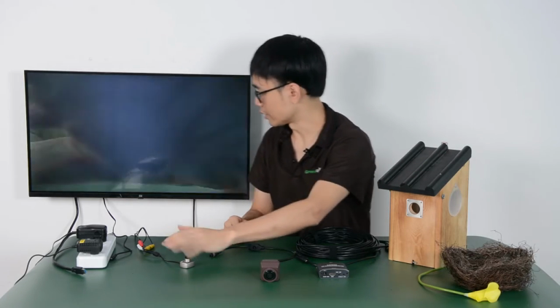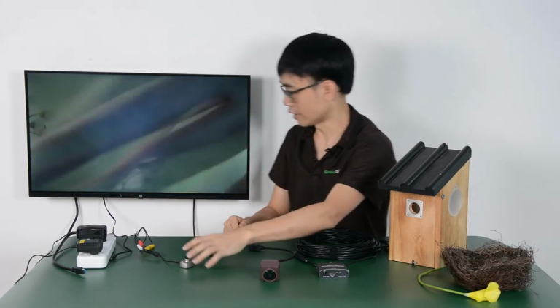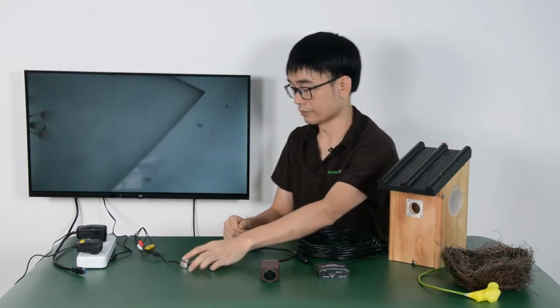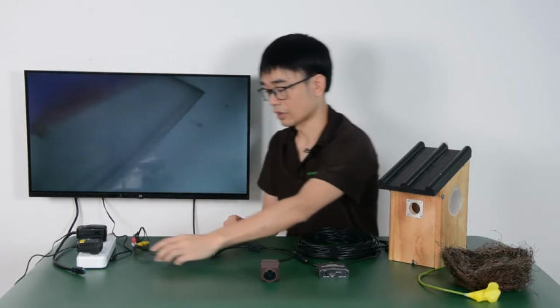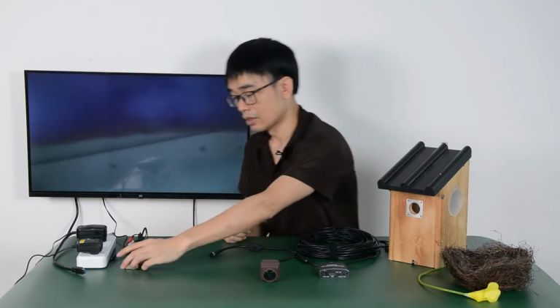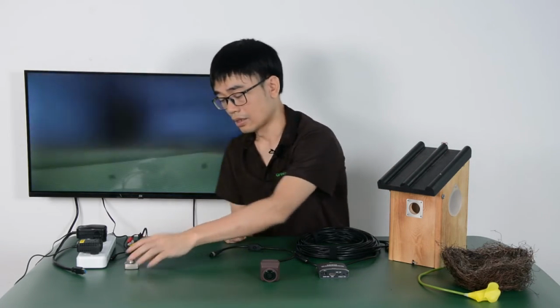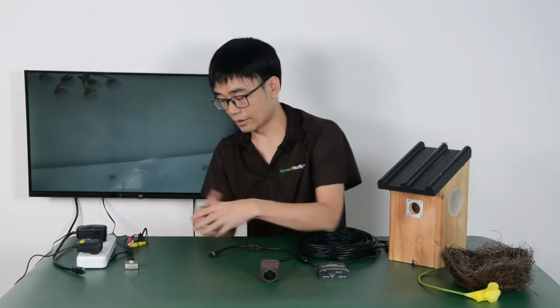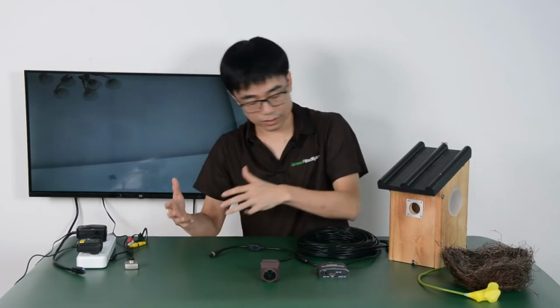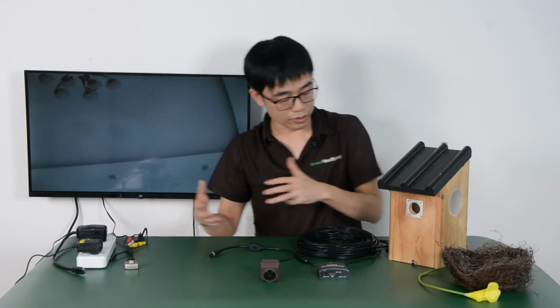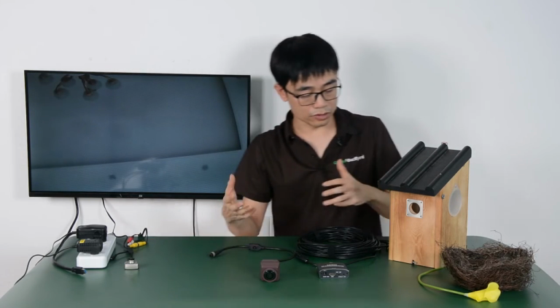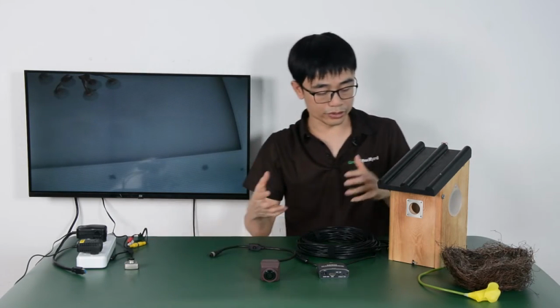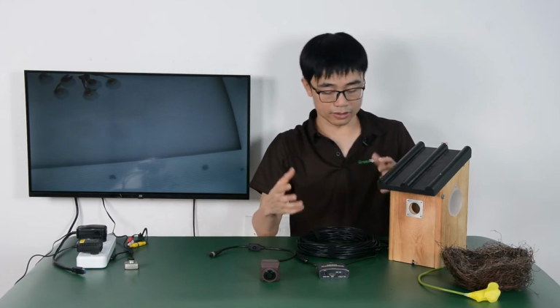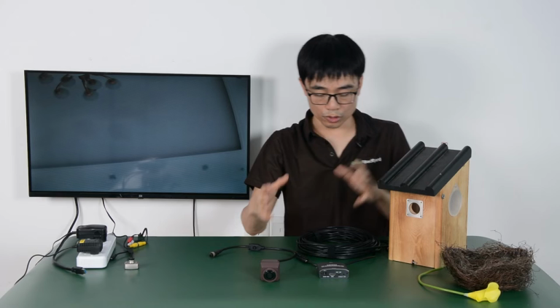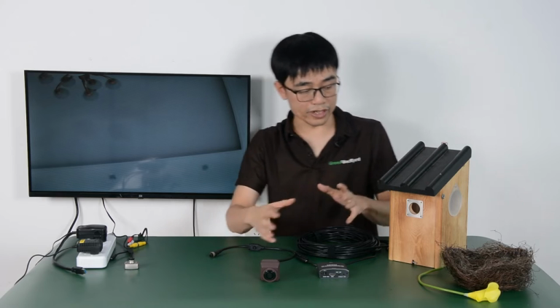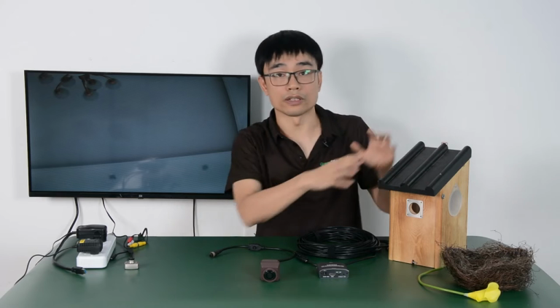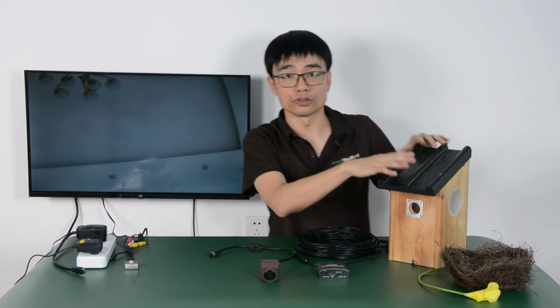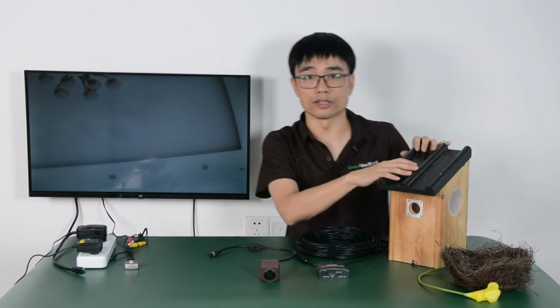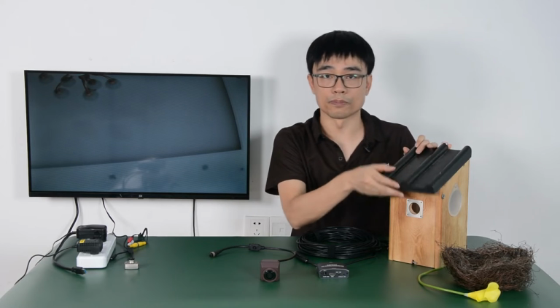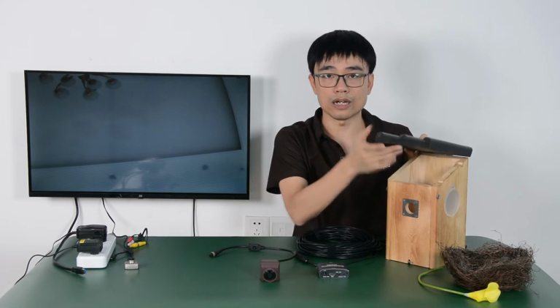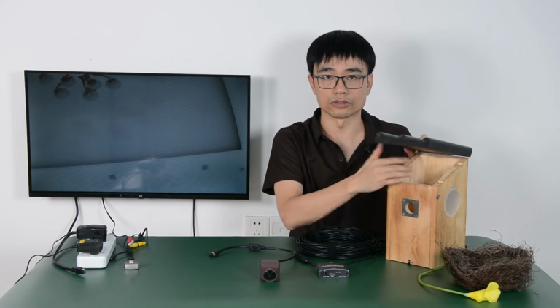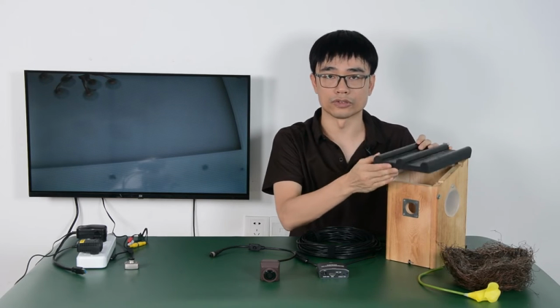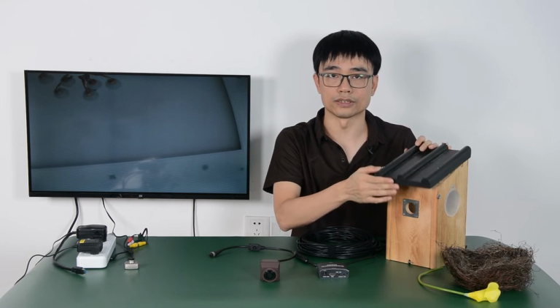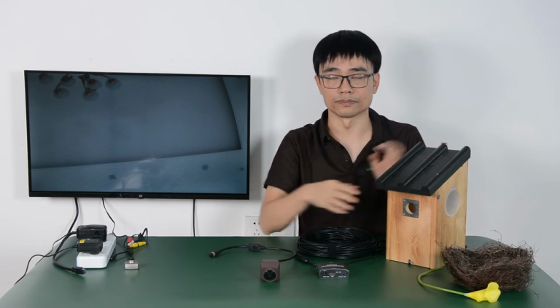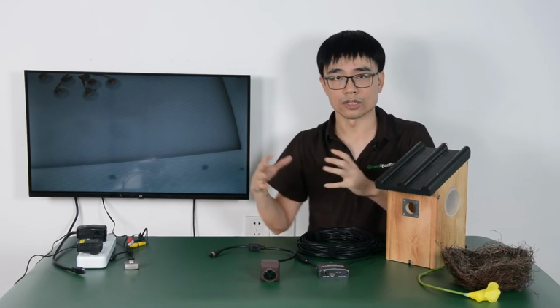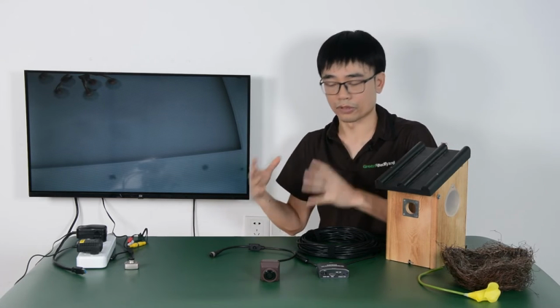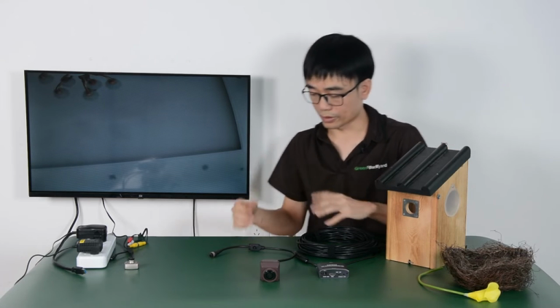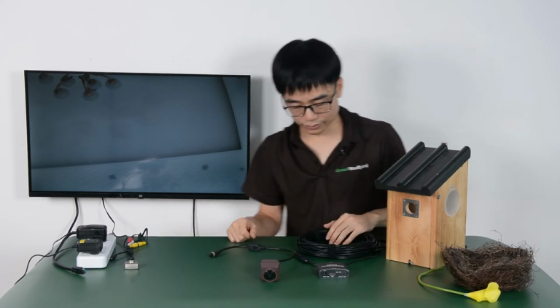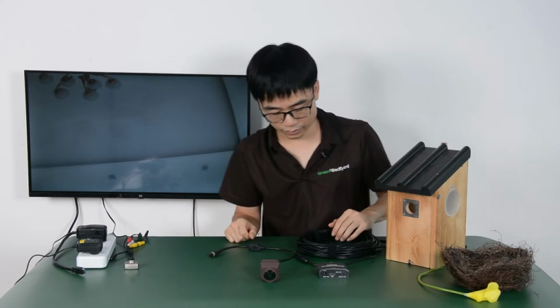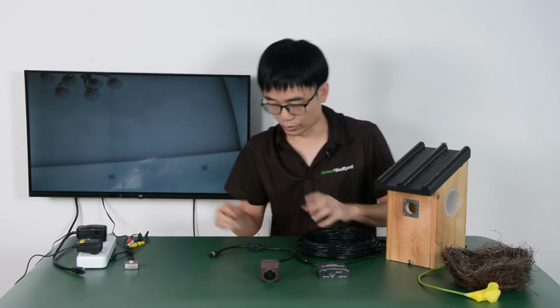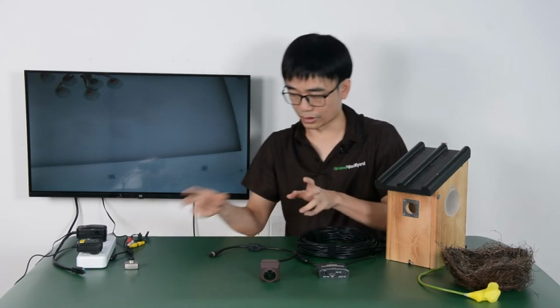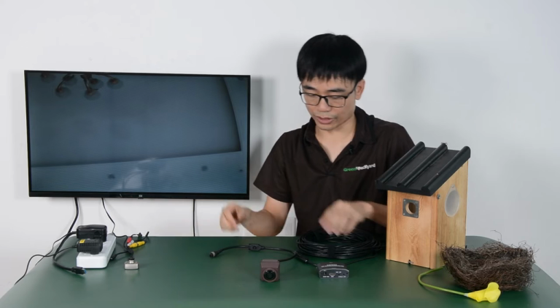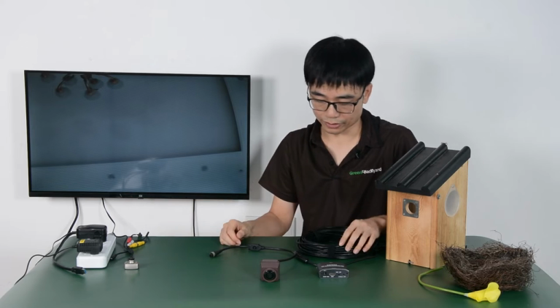Now we're seeing the camera. We are going to put both cameras into the birdhouse so we can see the performance between these two cameras.